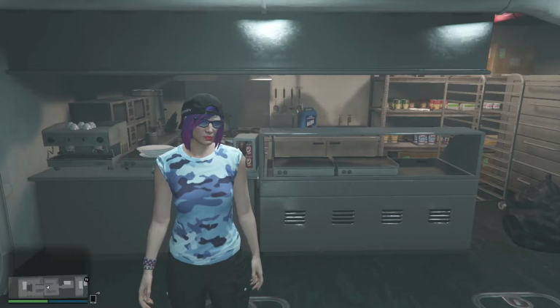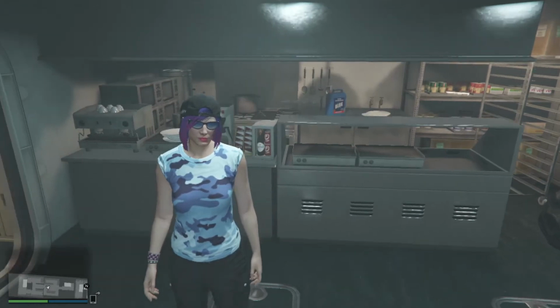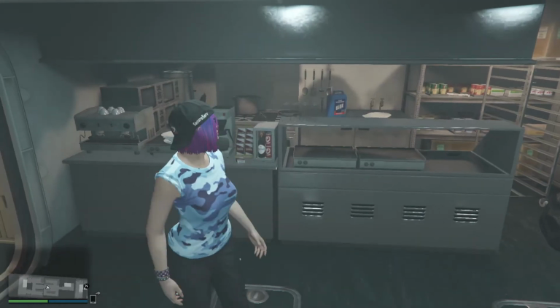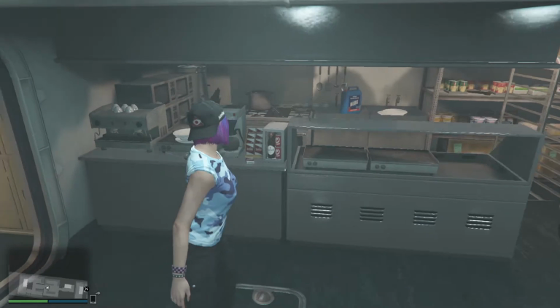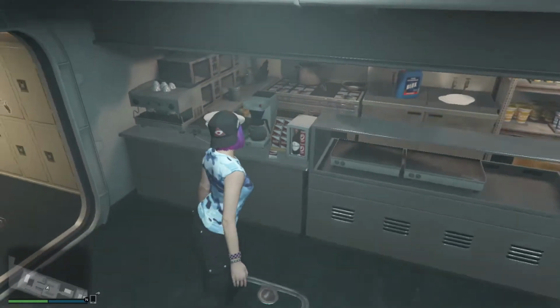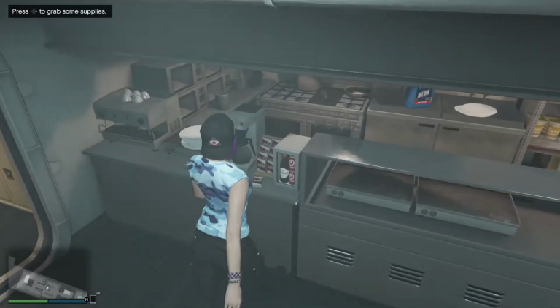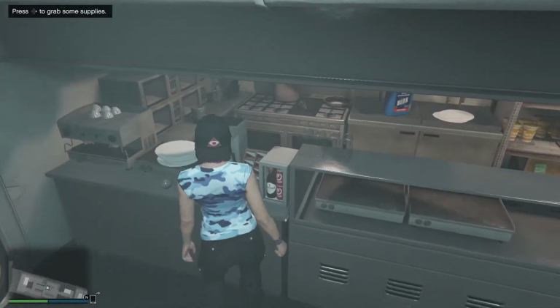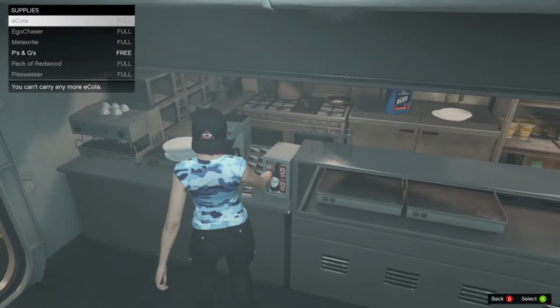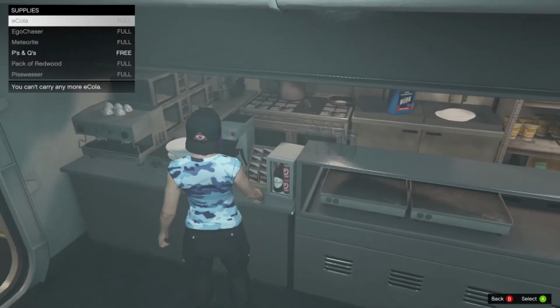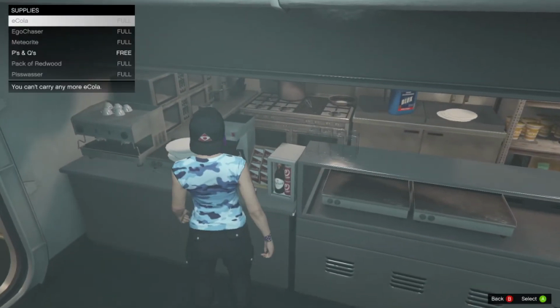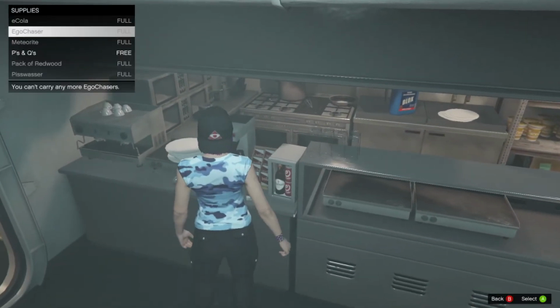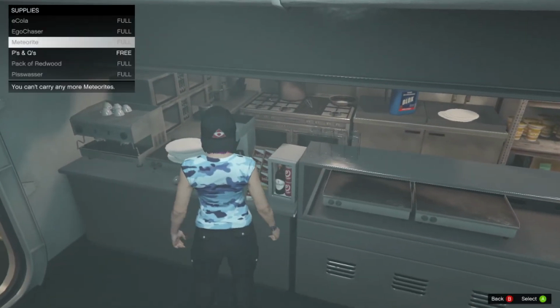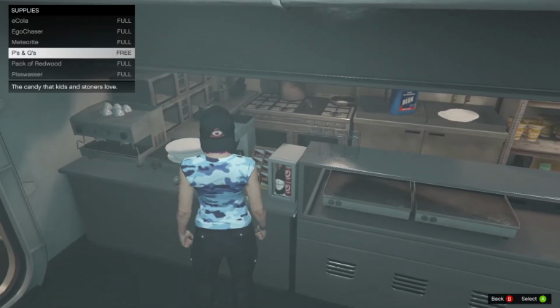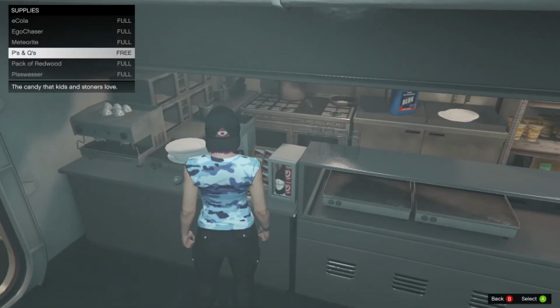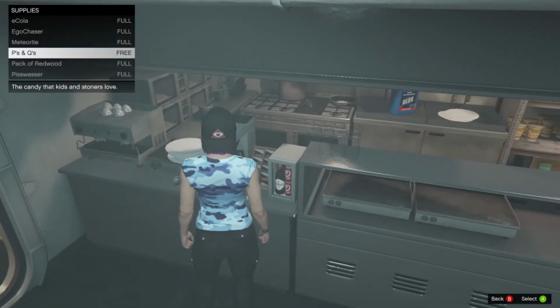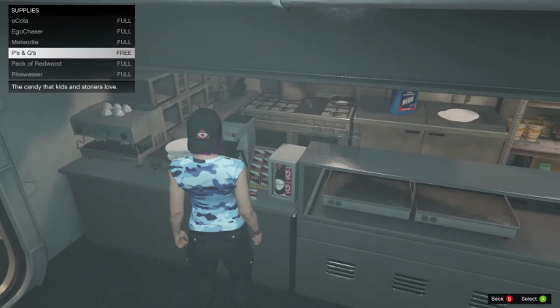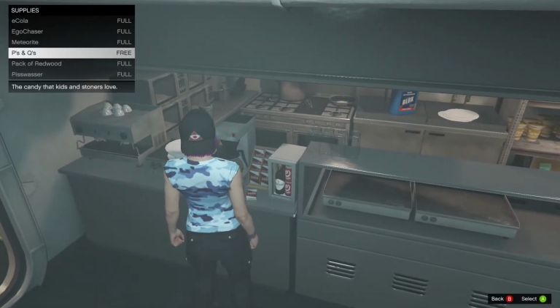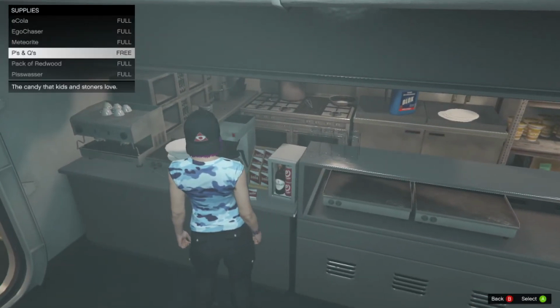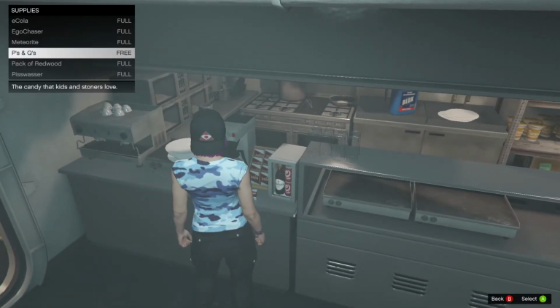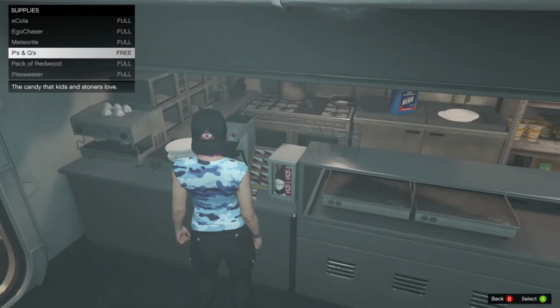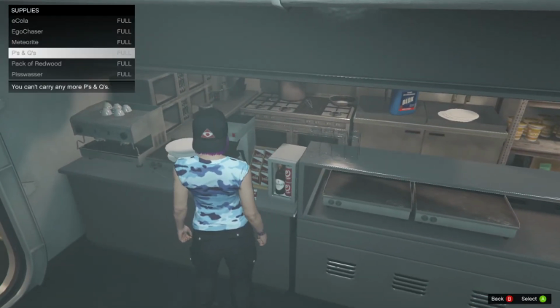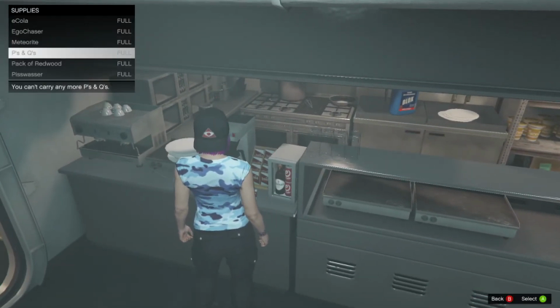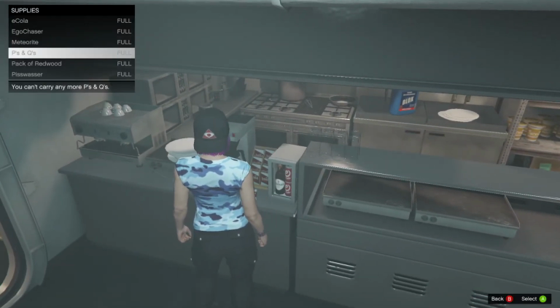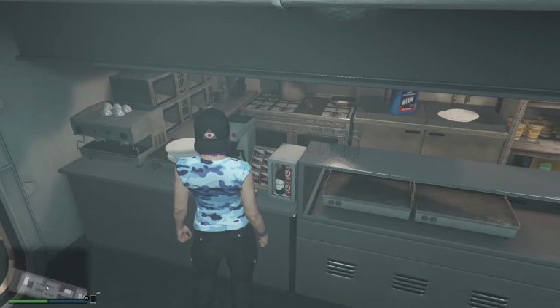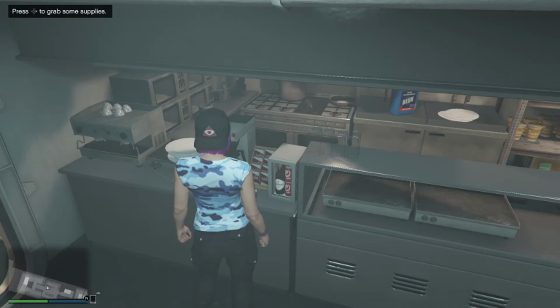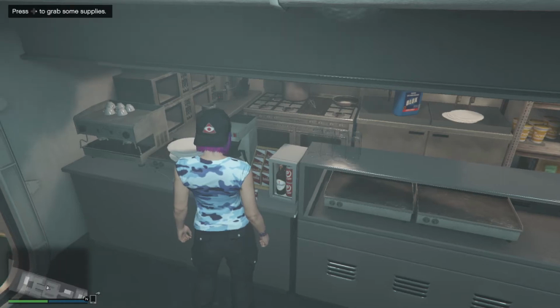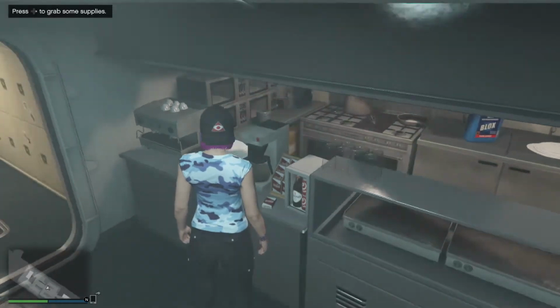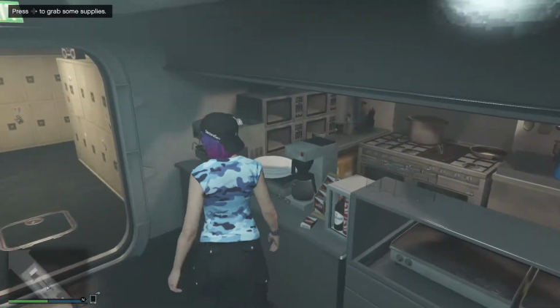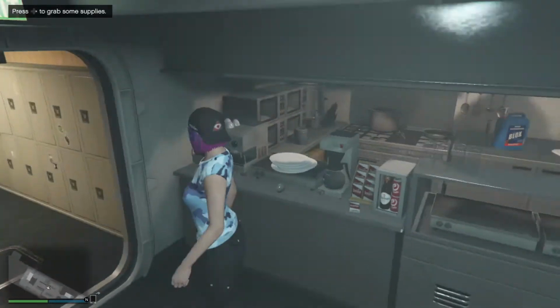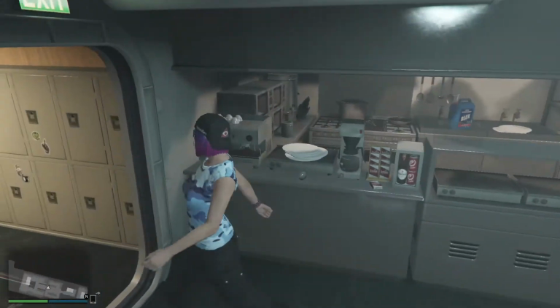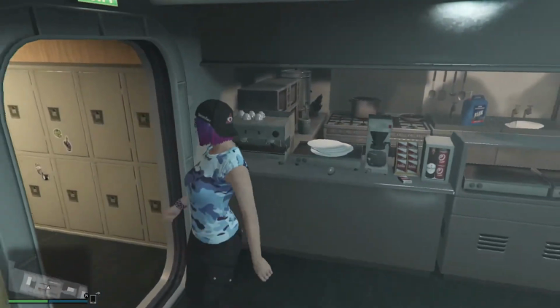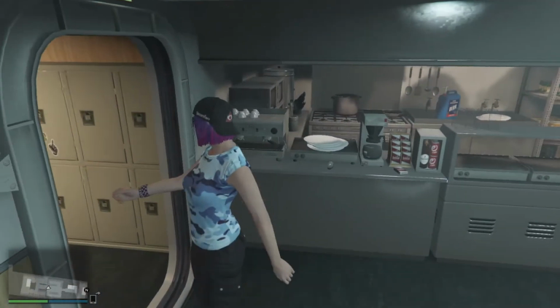This setup has two possible missions that are chosen at random for you to complete. Before taking on either of them, I would highly recommend restocking on snacks at your submarine's kitchen.